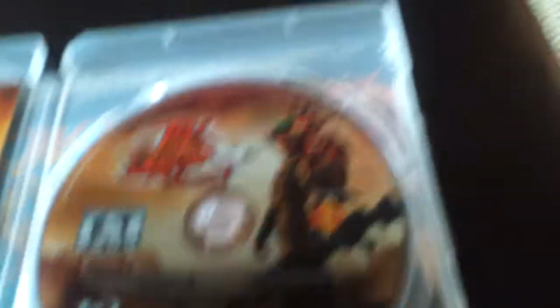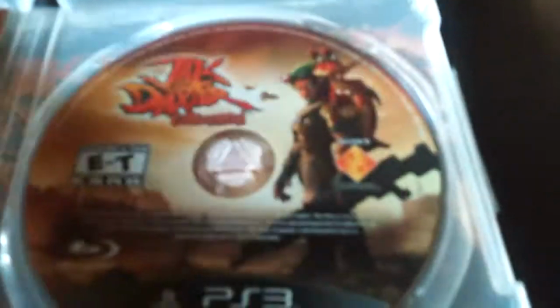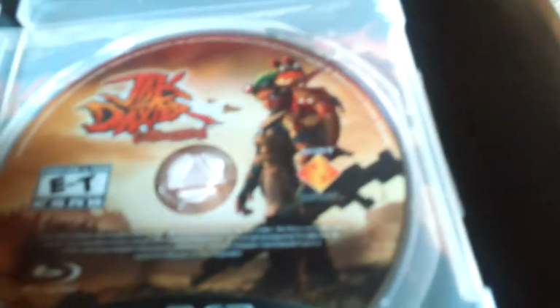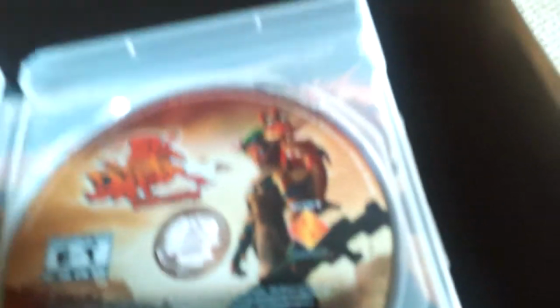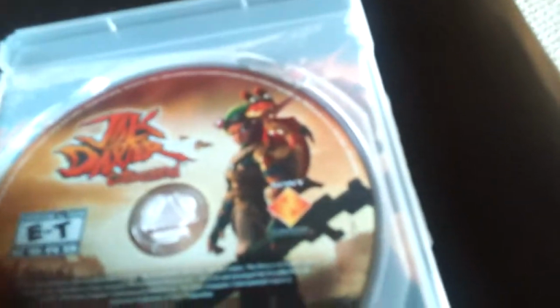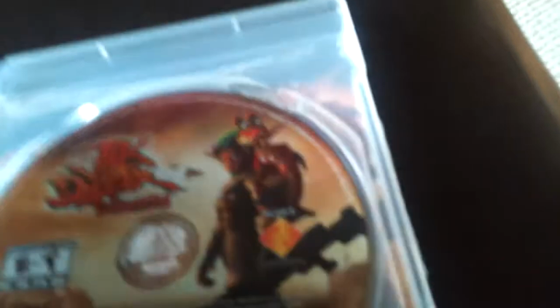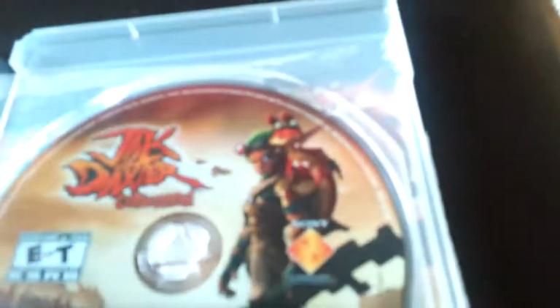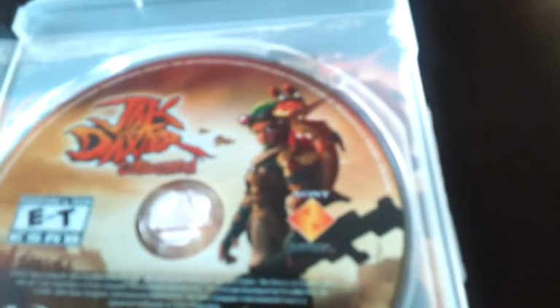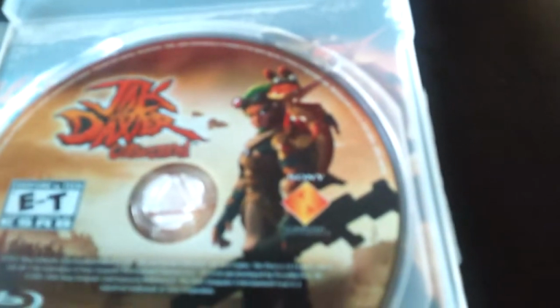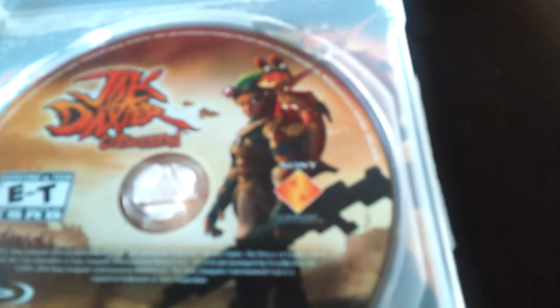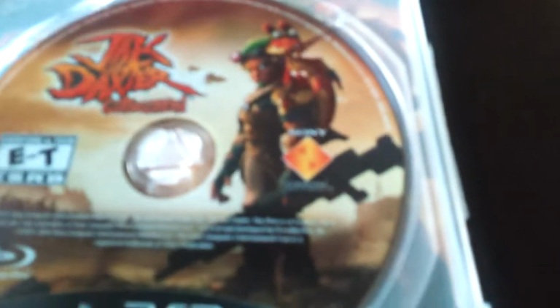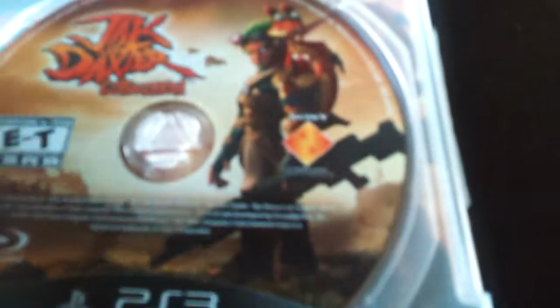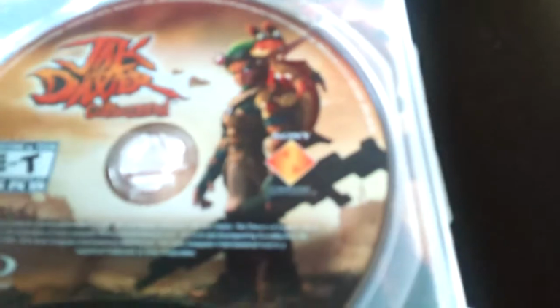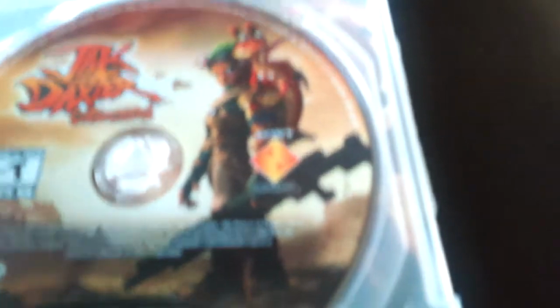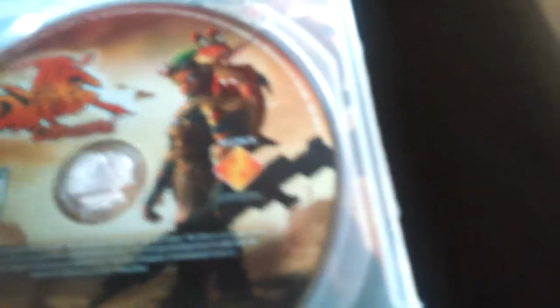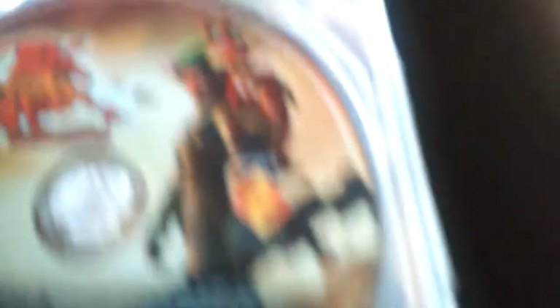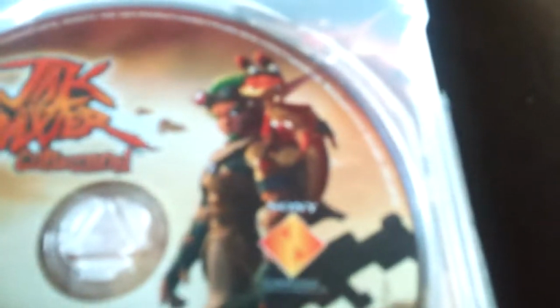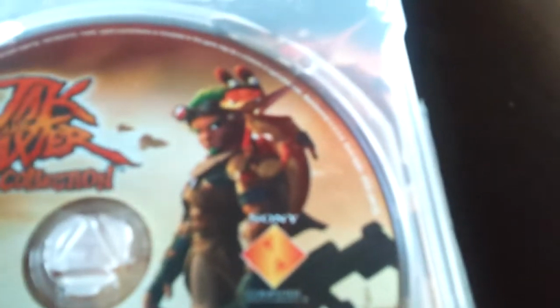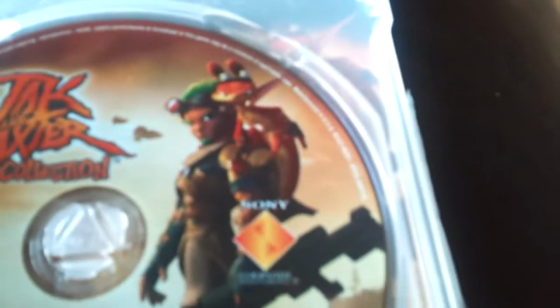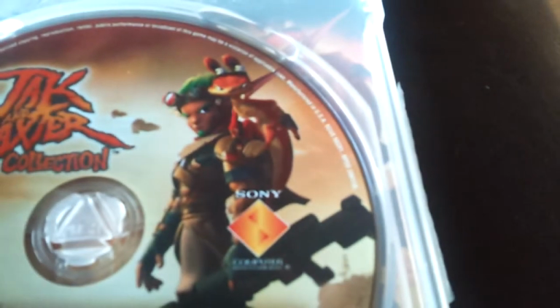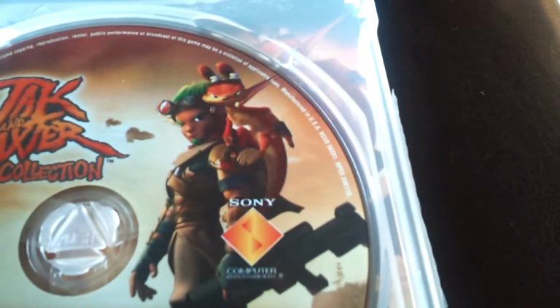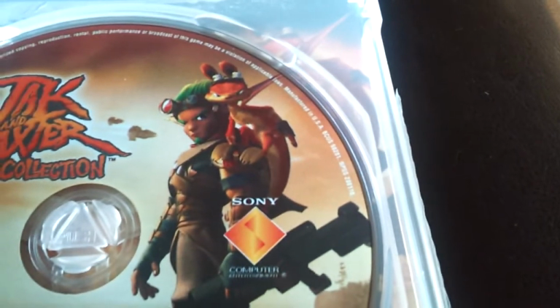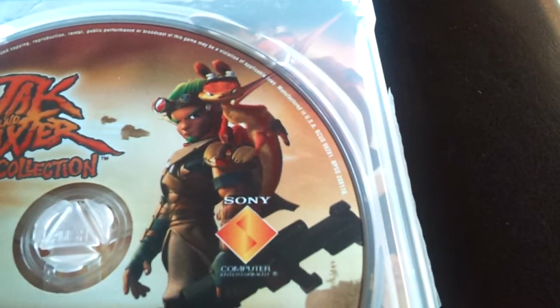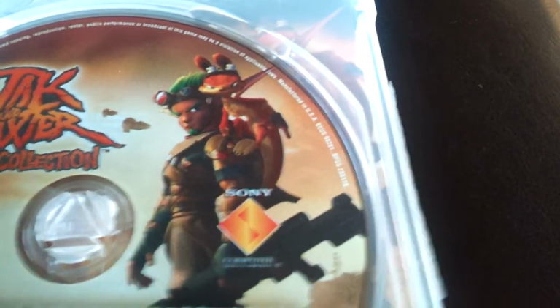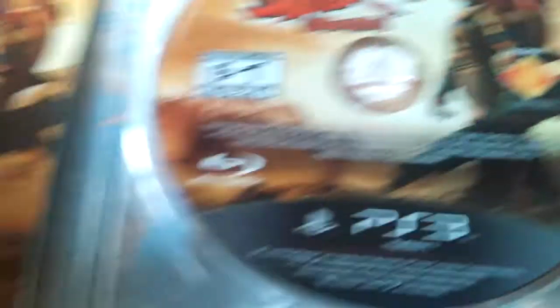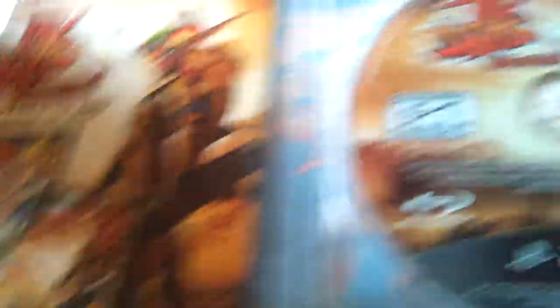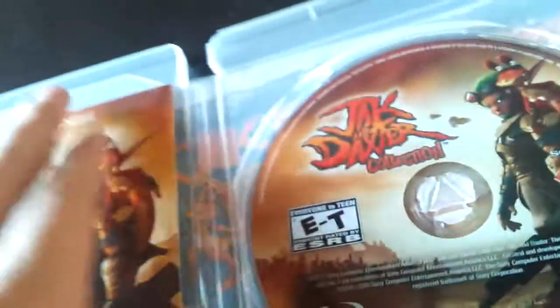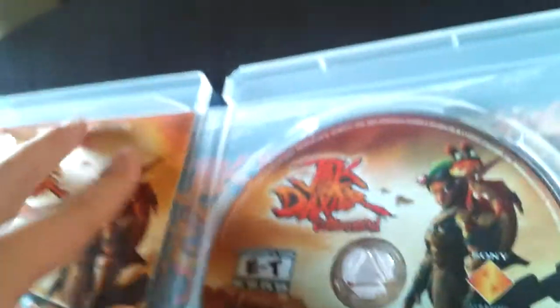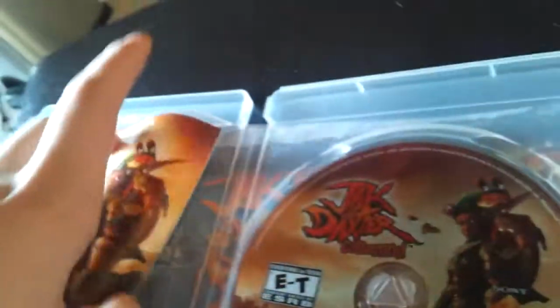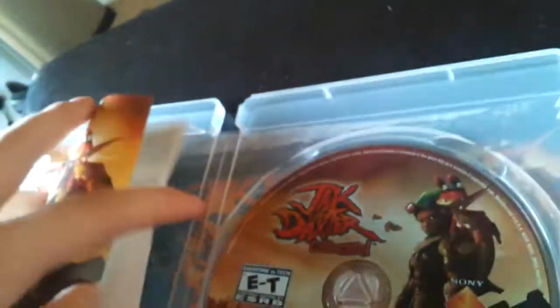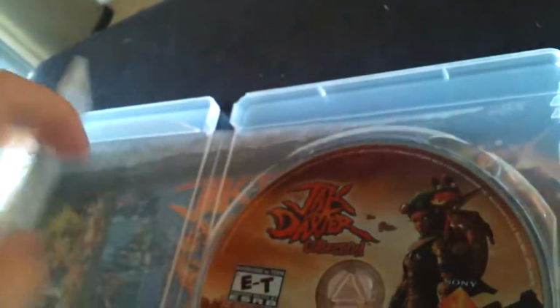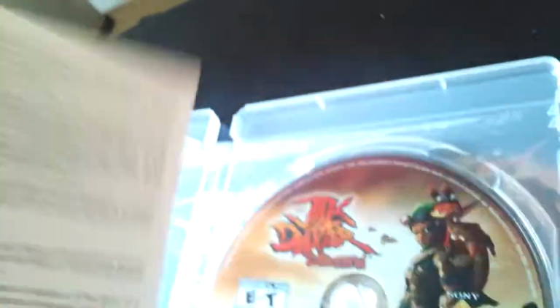Yeah, here it is — it has the picture from like Jak 3, which is pretty awesome. Daxter looks very angry. And here's the instruction manual.